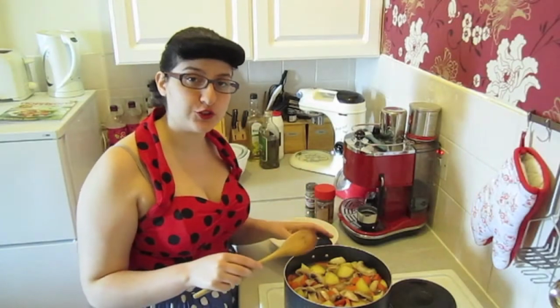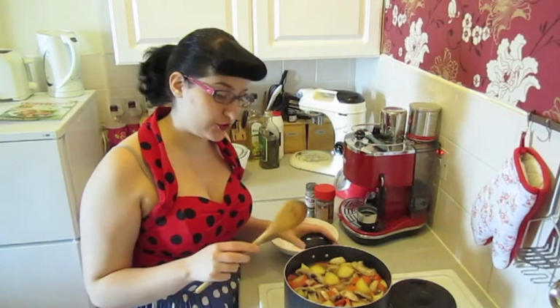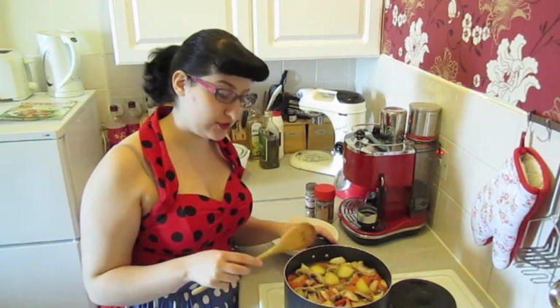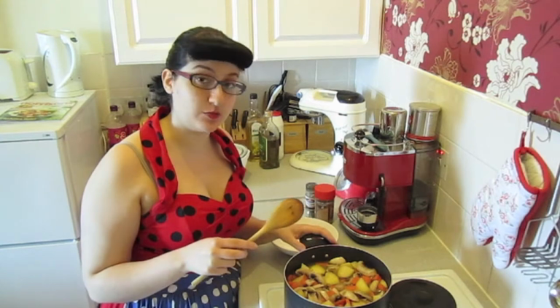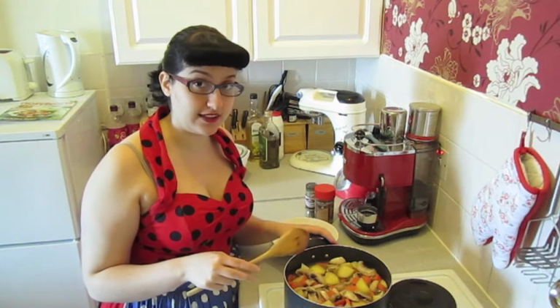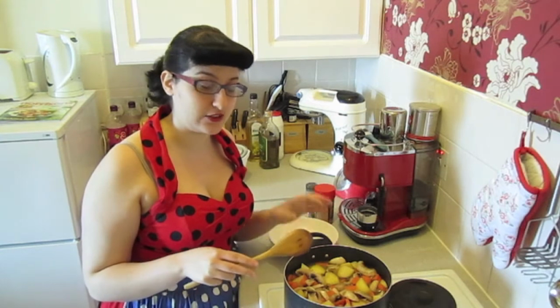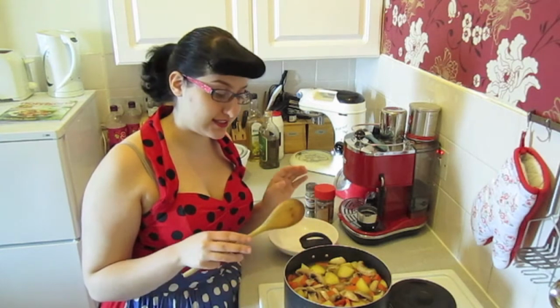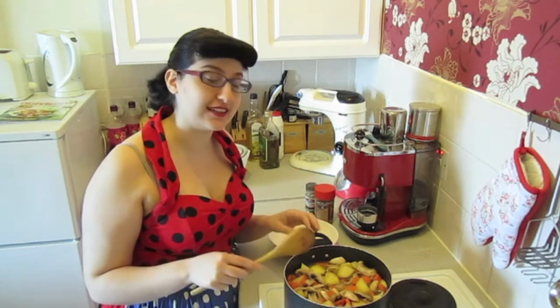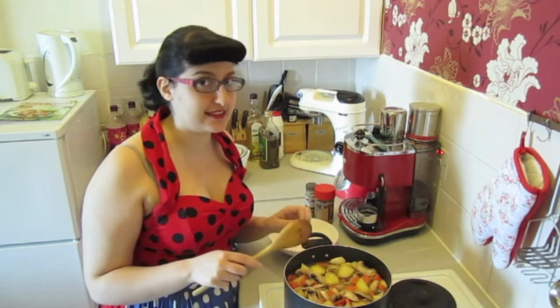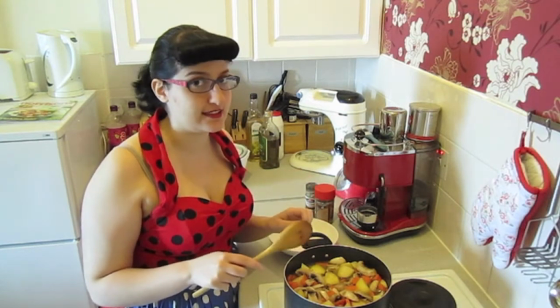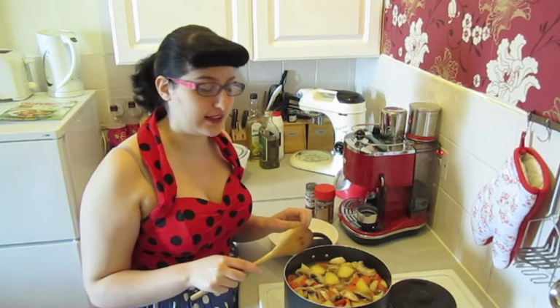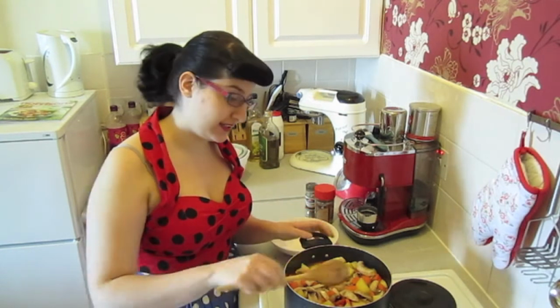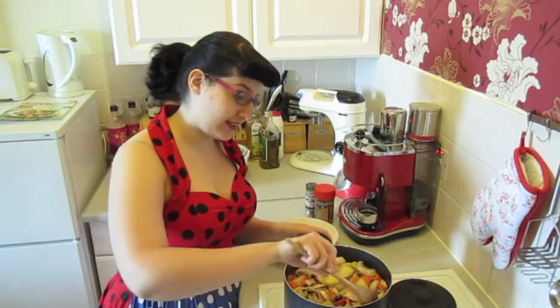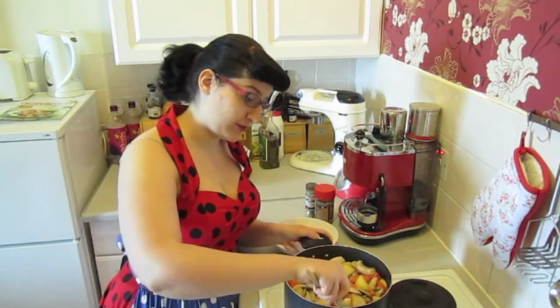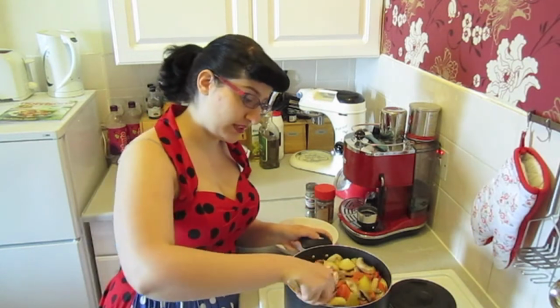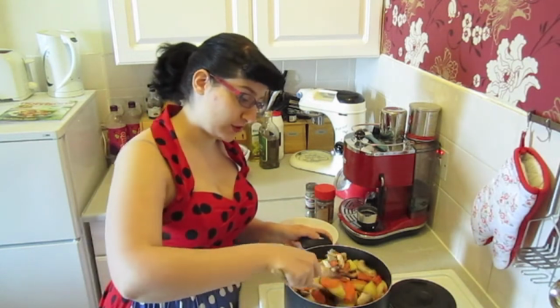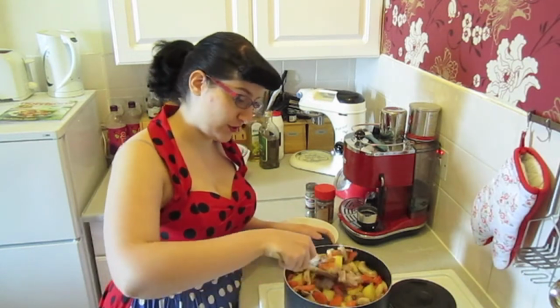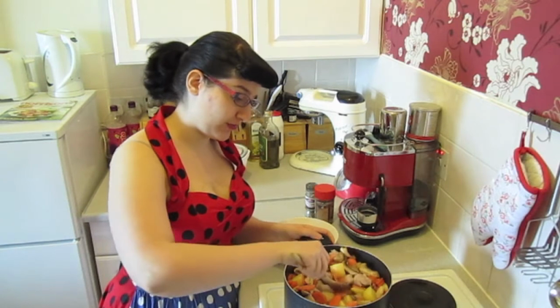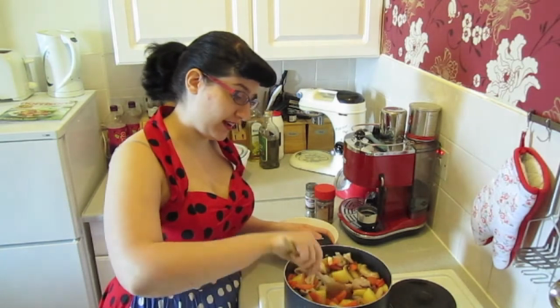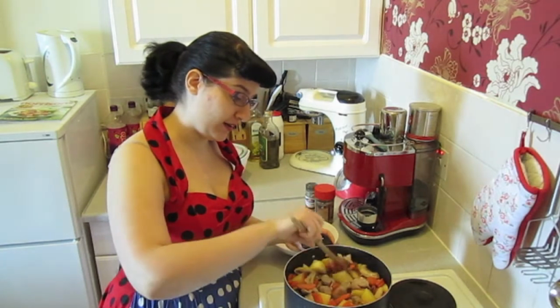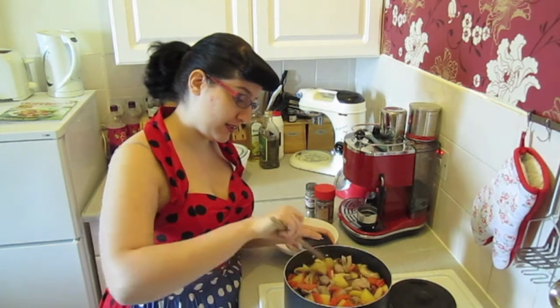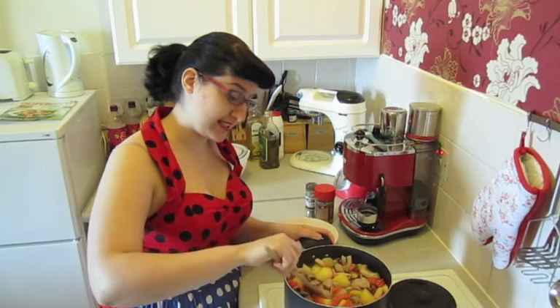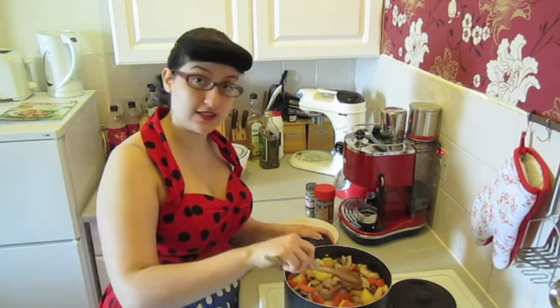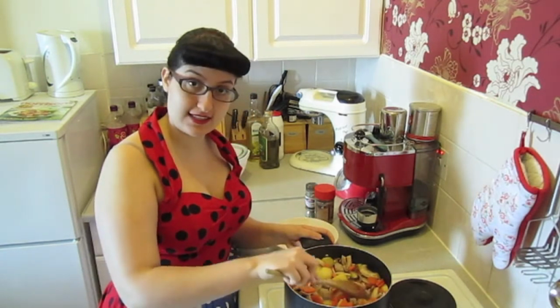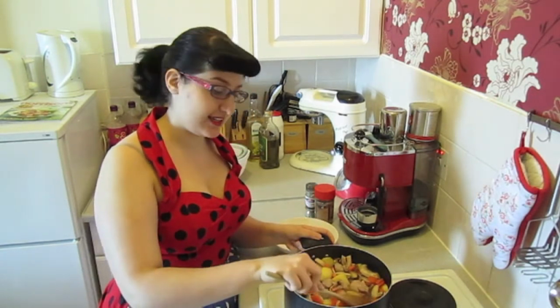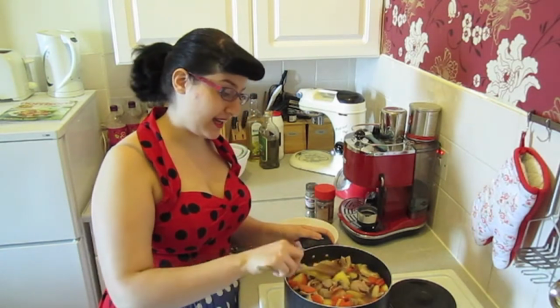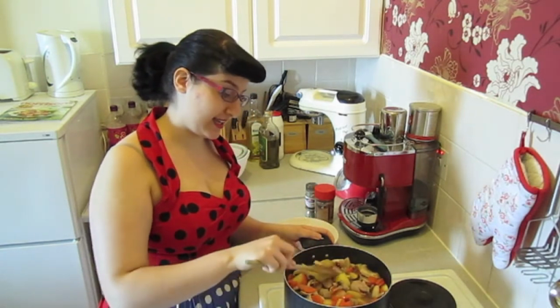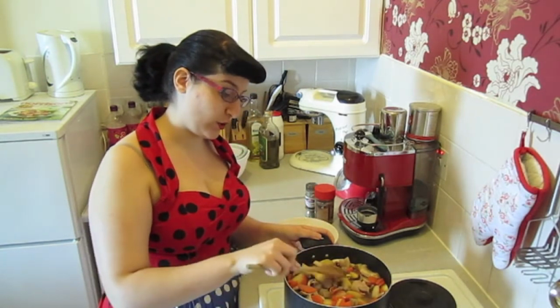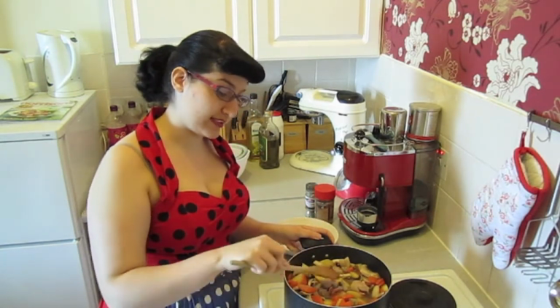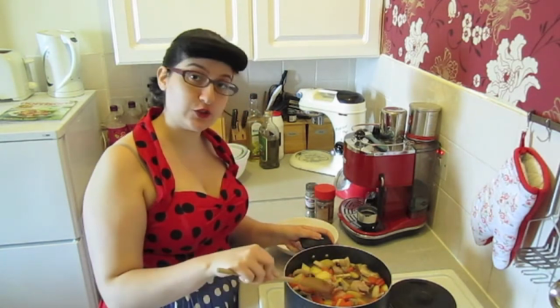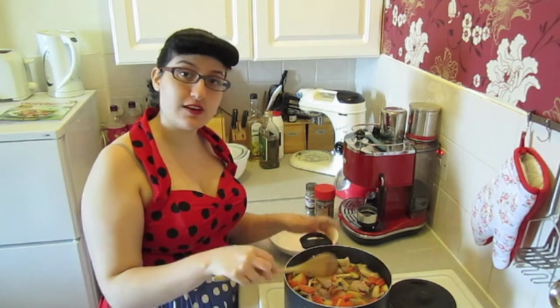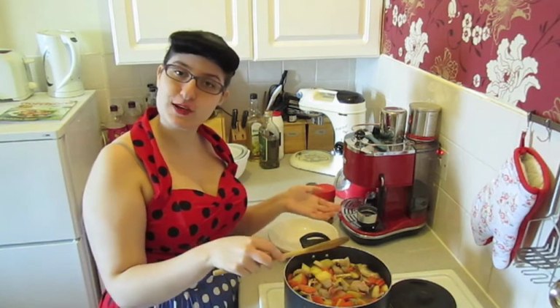Now we want to make sure that the stew isn't boiling — it's just slightly, slightly simmering. So give it a good stir, season it to taste, and now all that is left to do is wait.